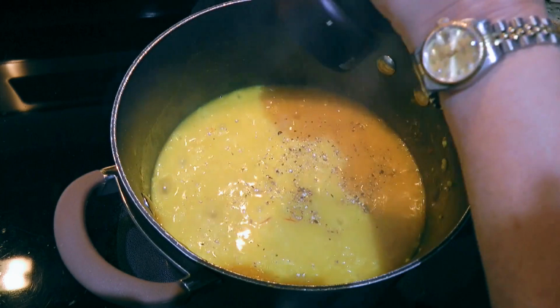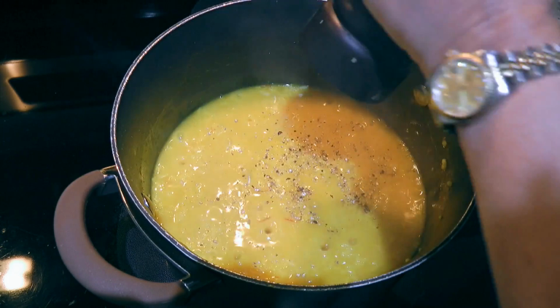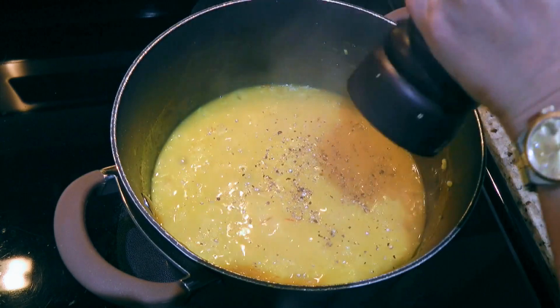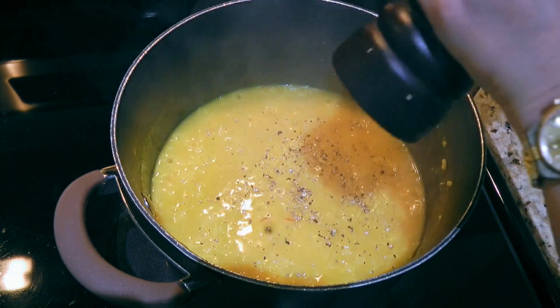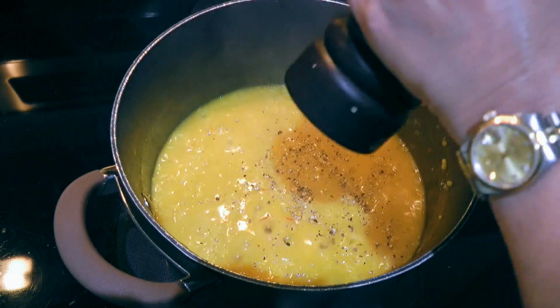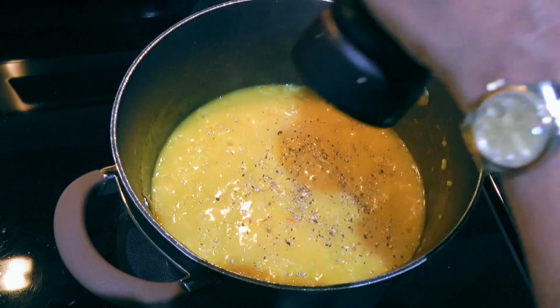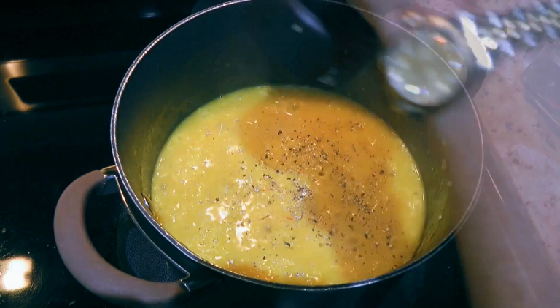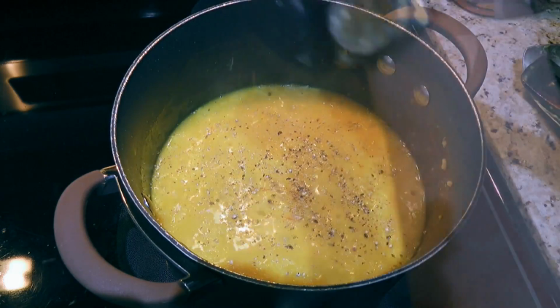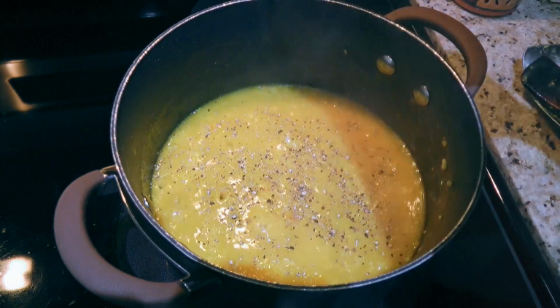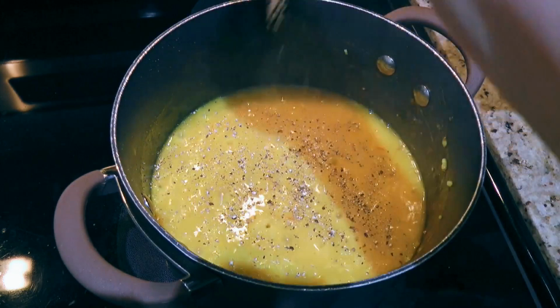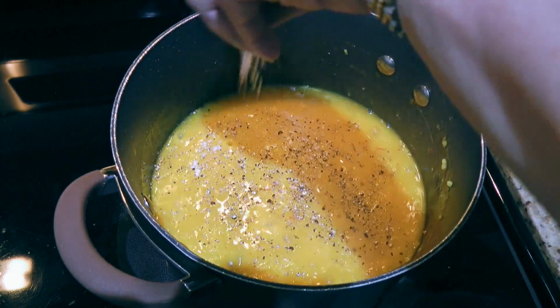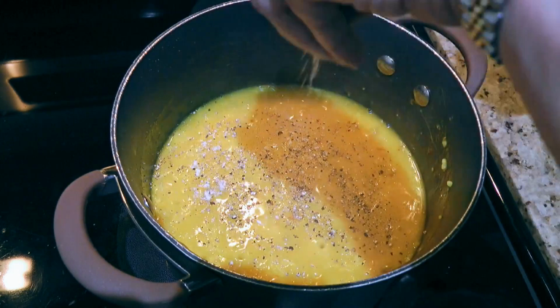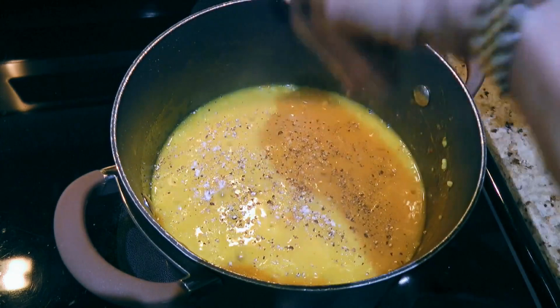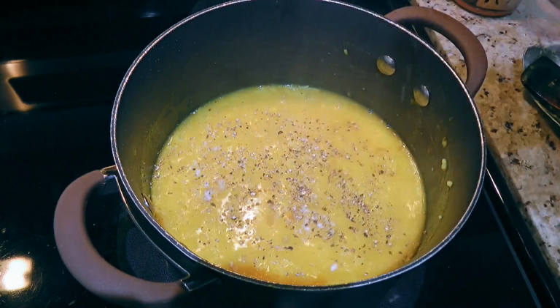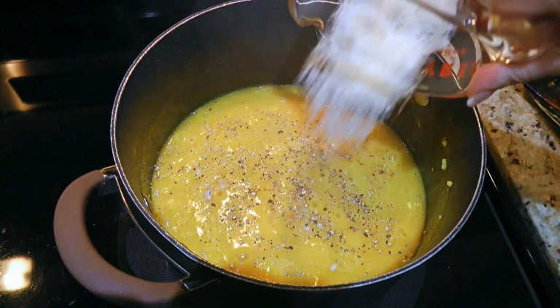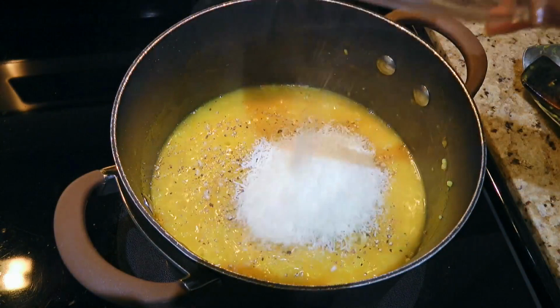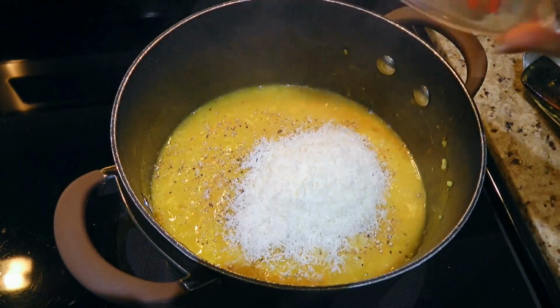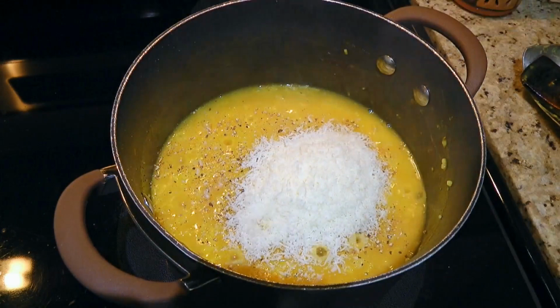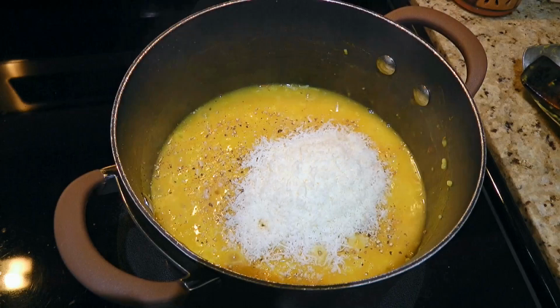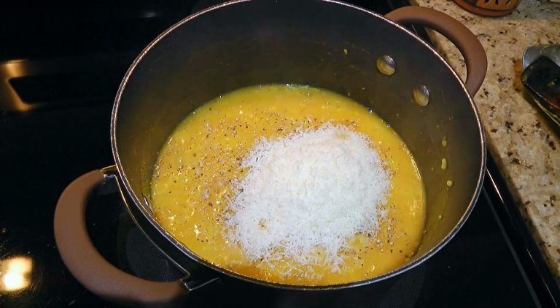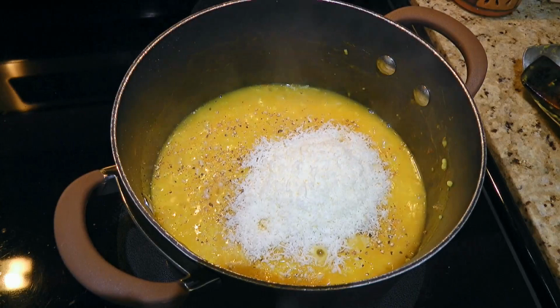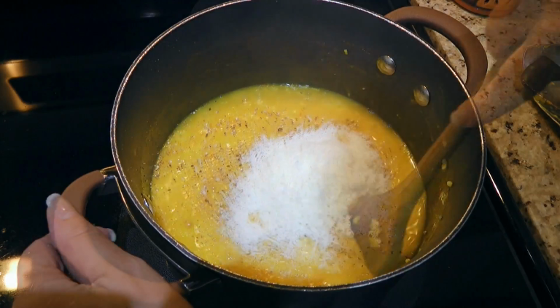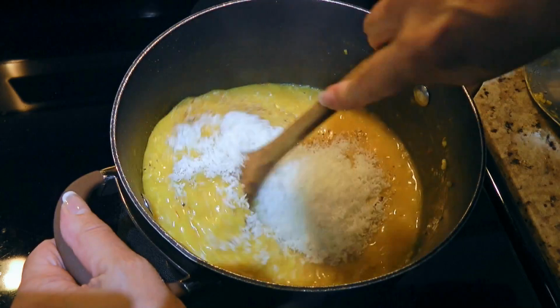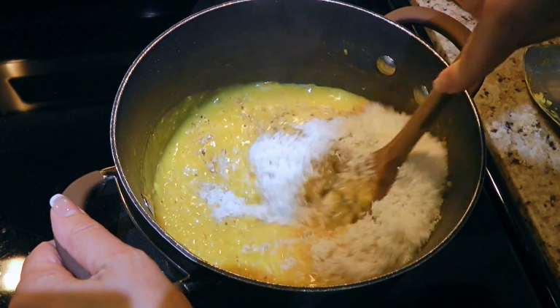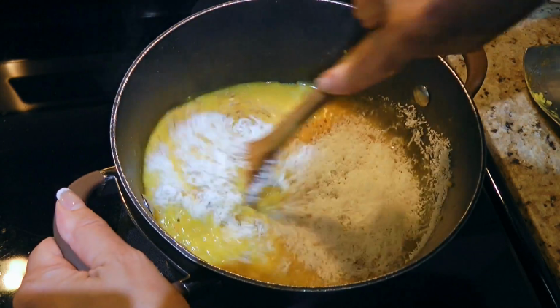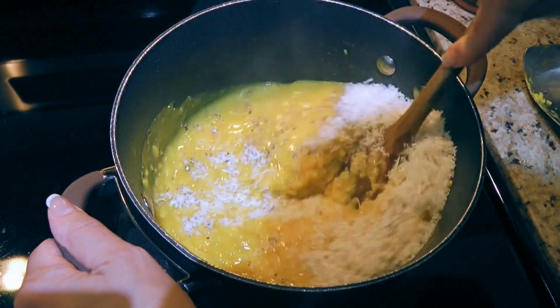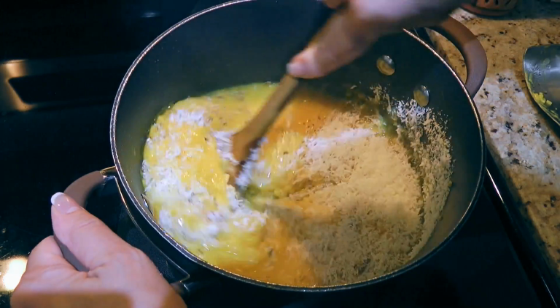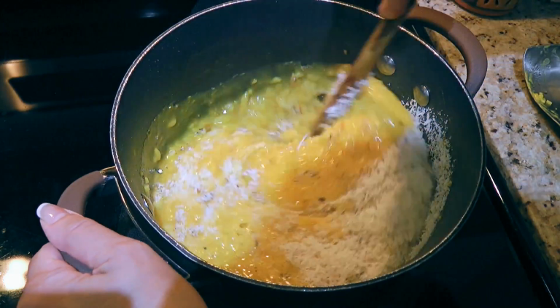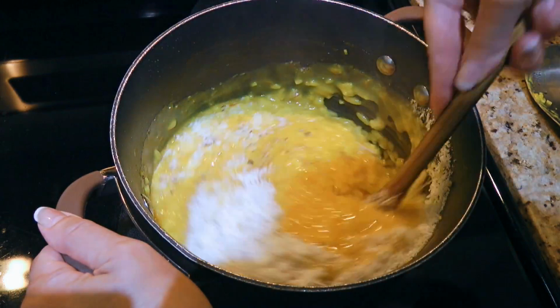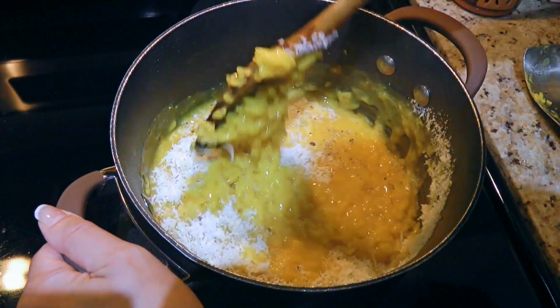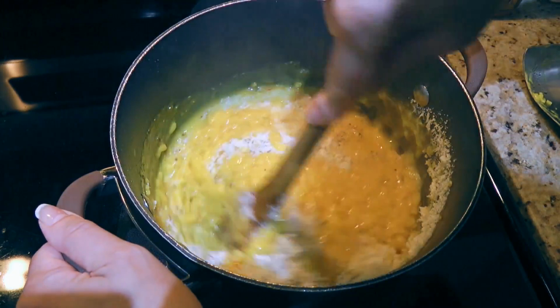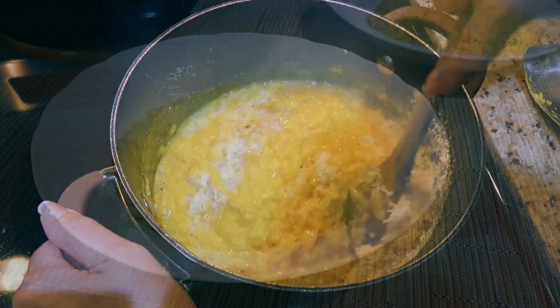We'll season the risotto with freshly ground black pepper, ground sea salt, and some Parmigiano-Reggiano cheese. We'll stir once again before serving it immediately.